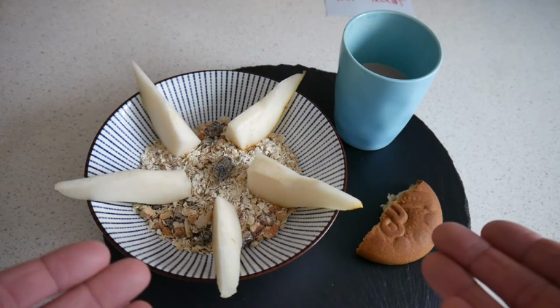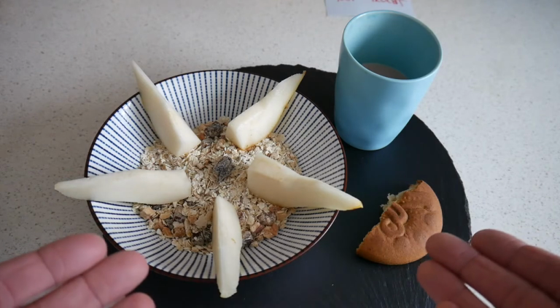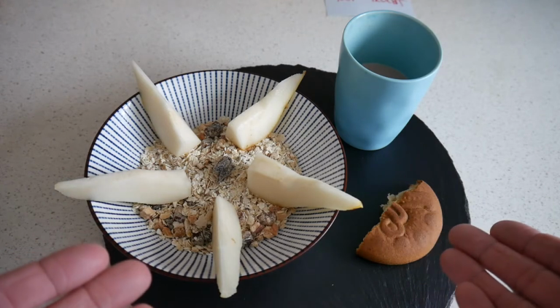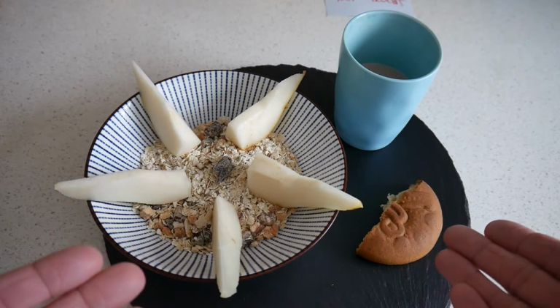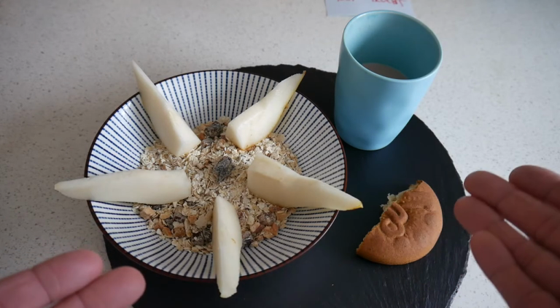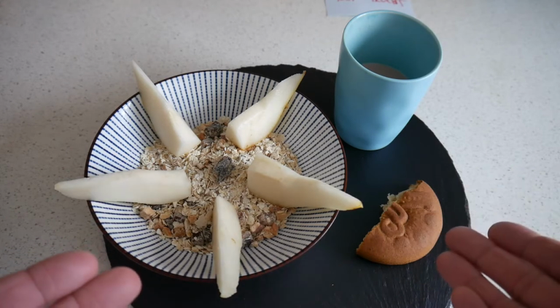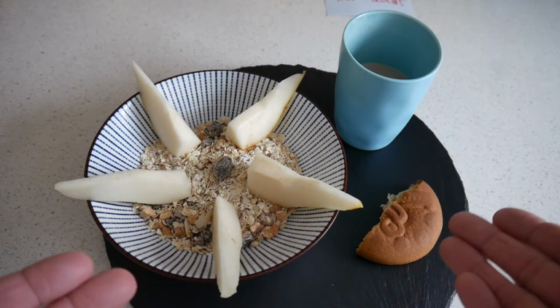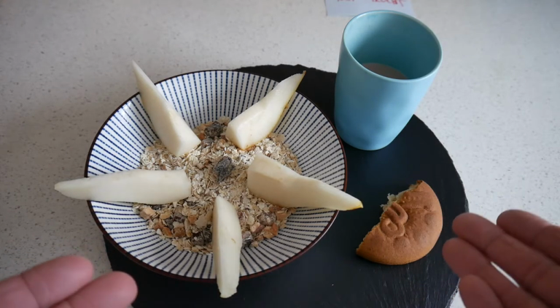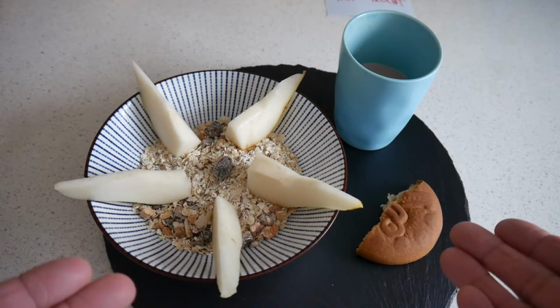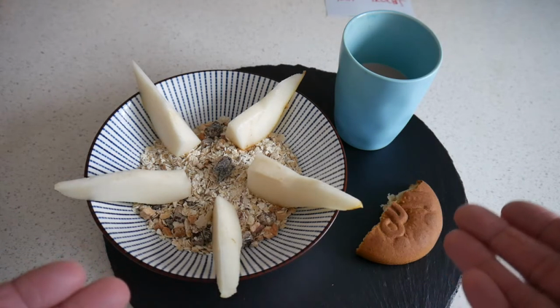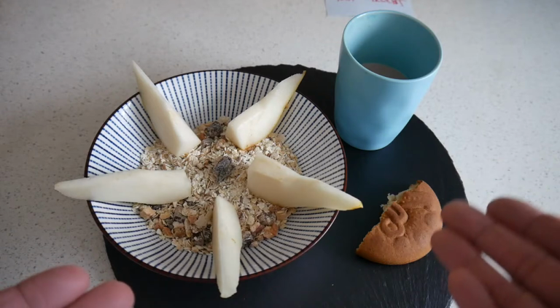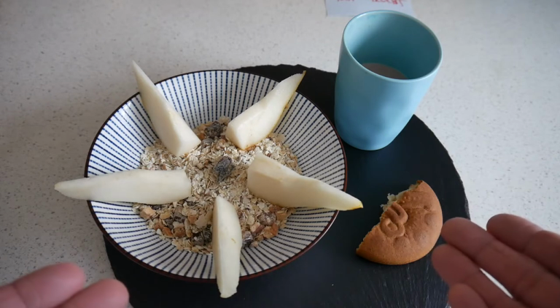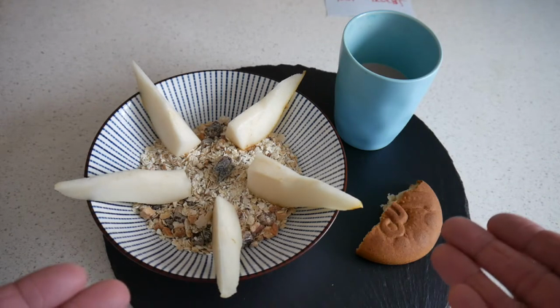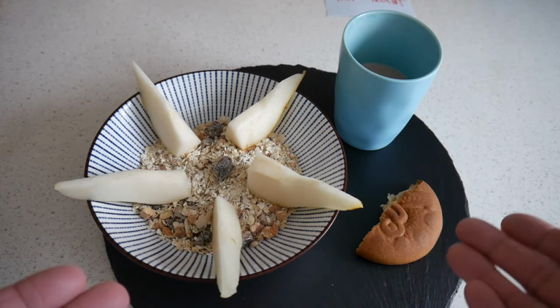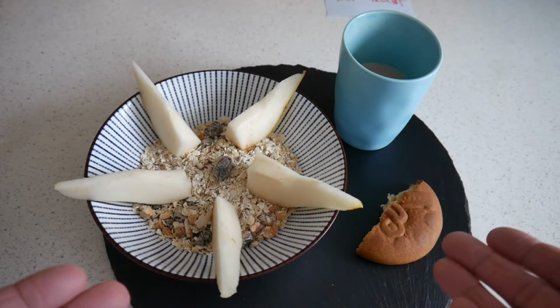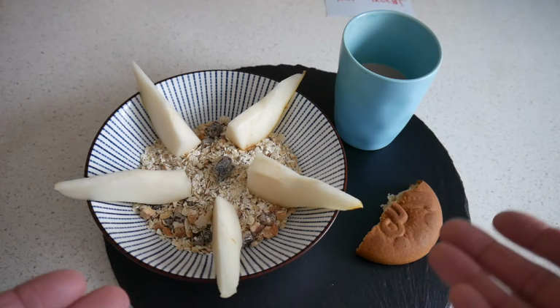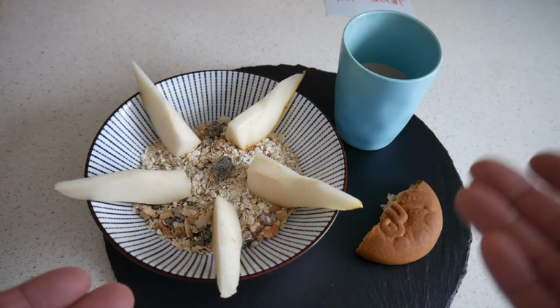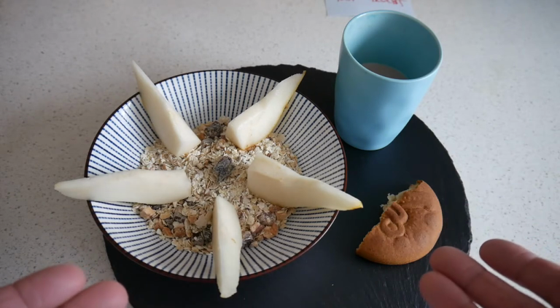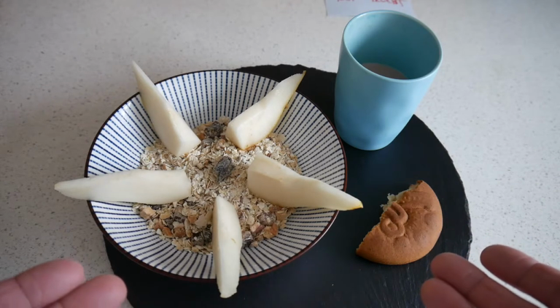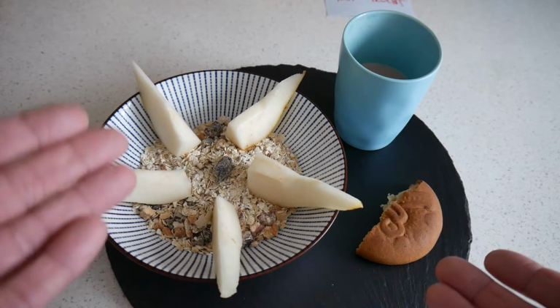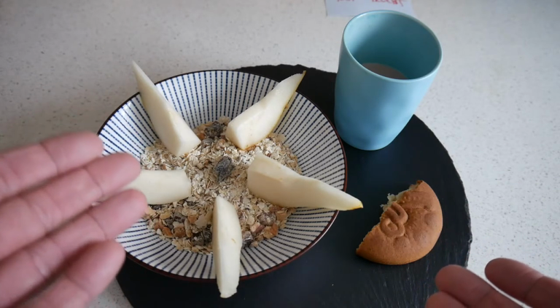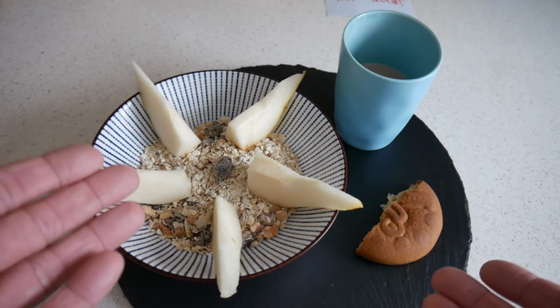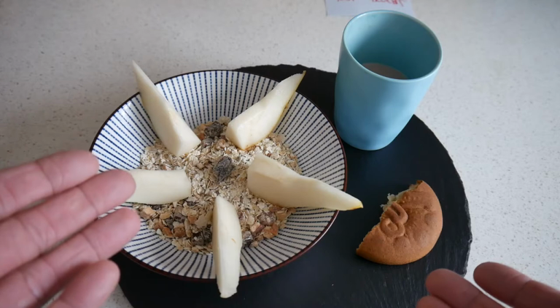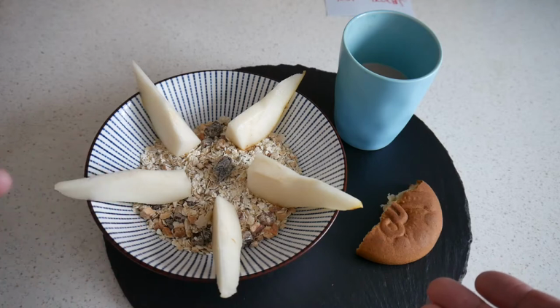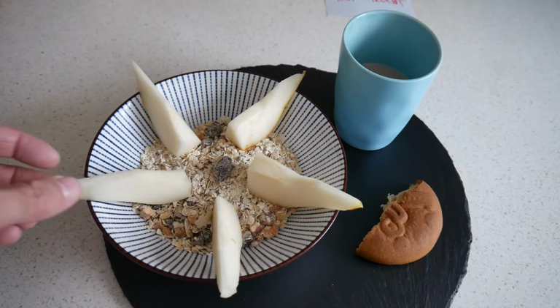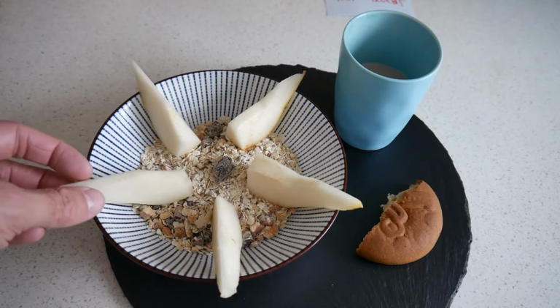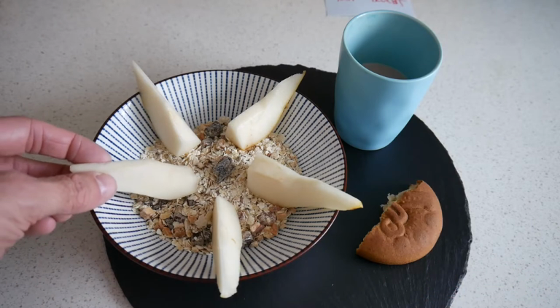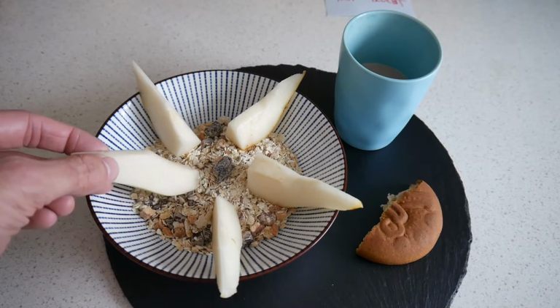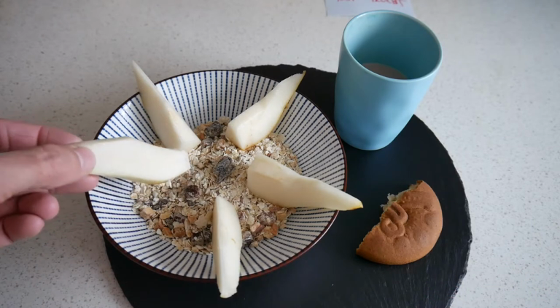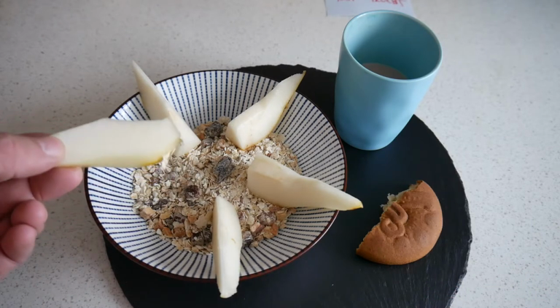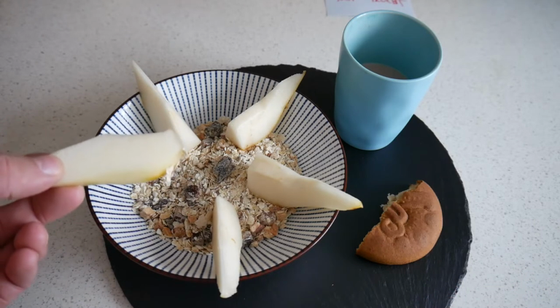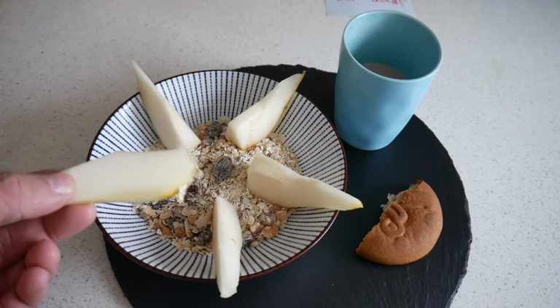I had this for the first time about four weeks ago, and immediately I wanted to use it in a Swiss breakfast. It fits perfectly with the muesli — it's such a nice combination.